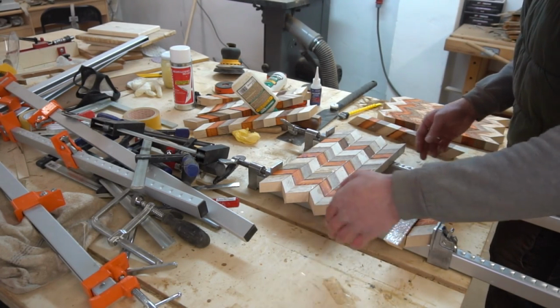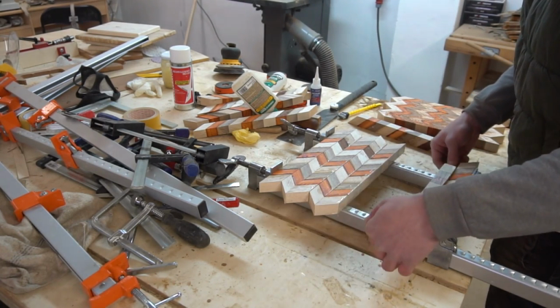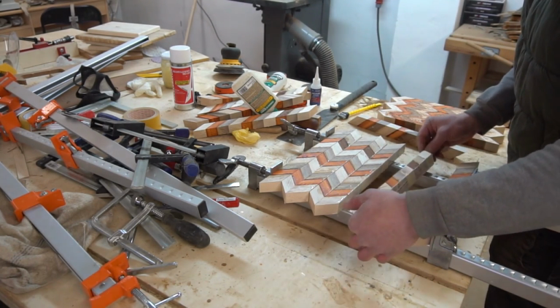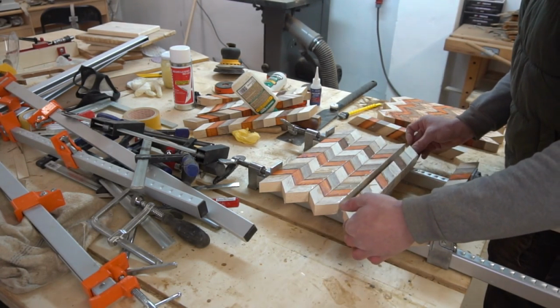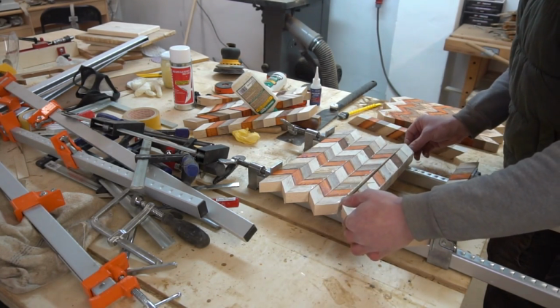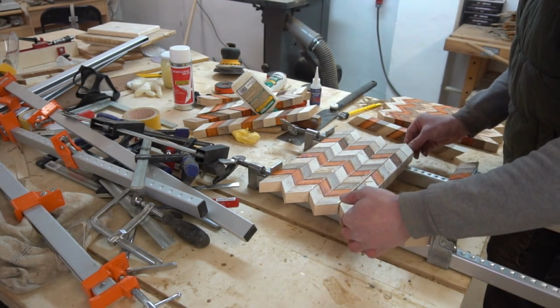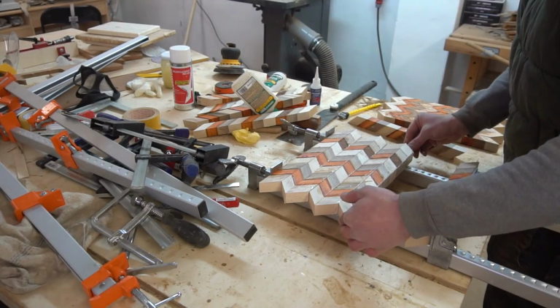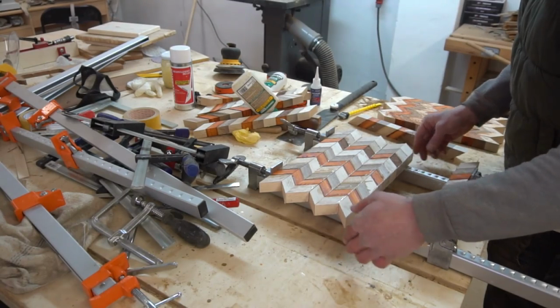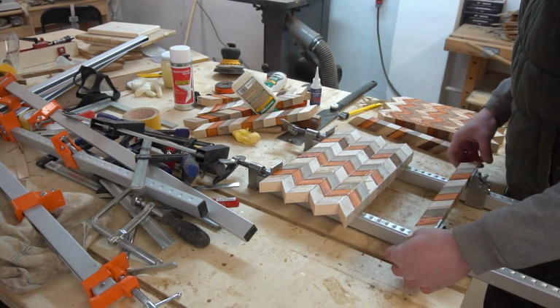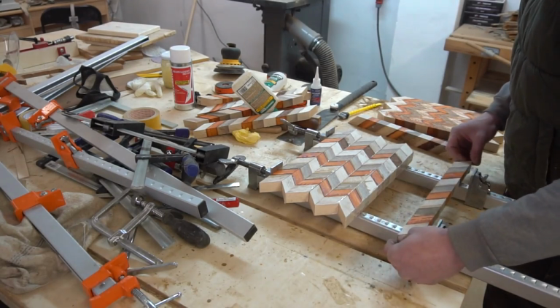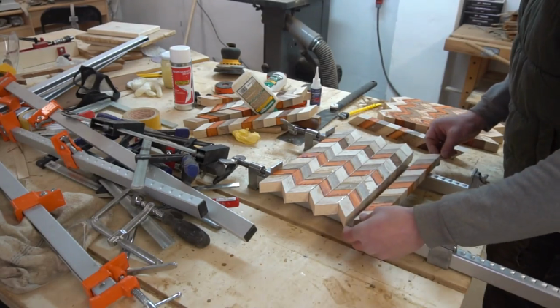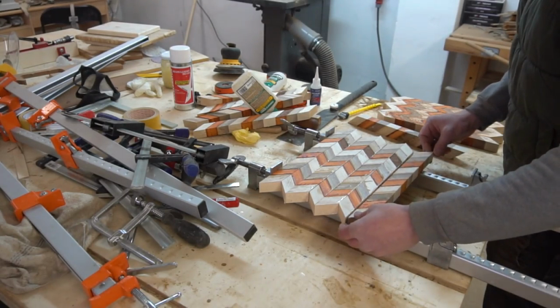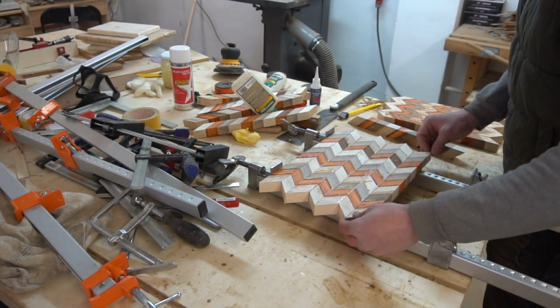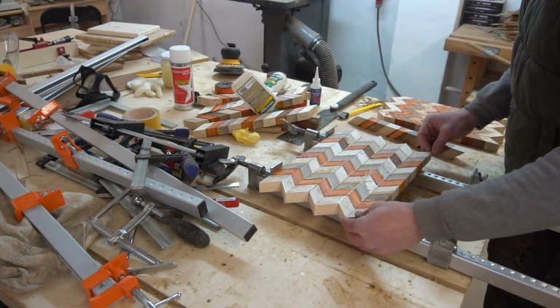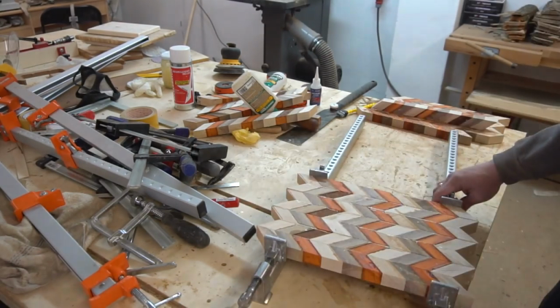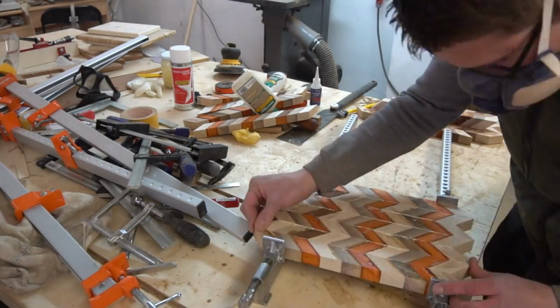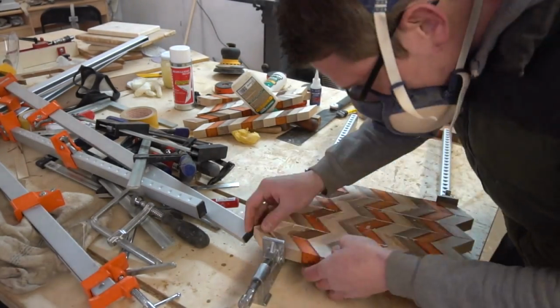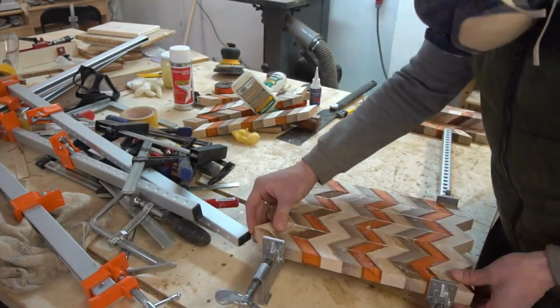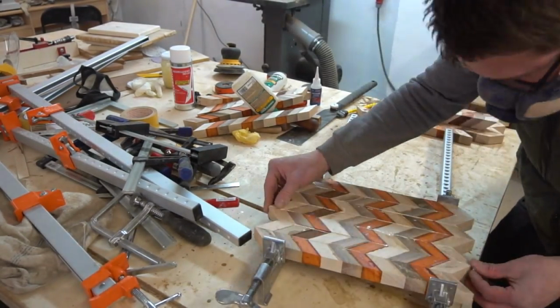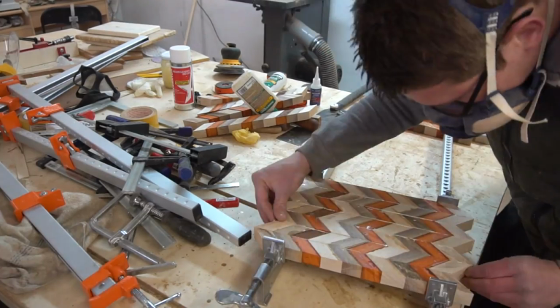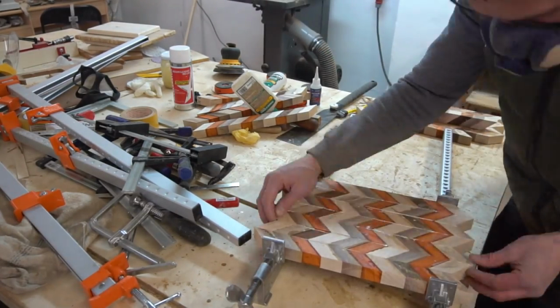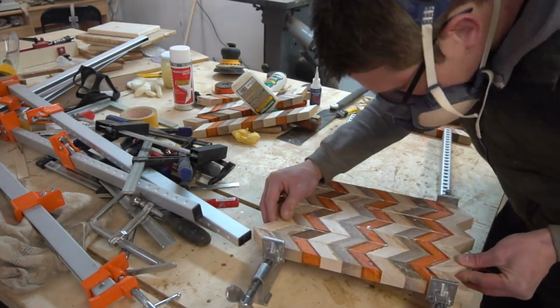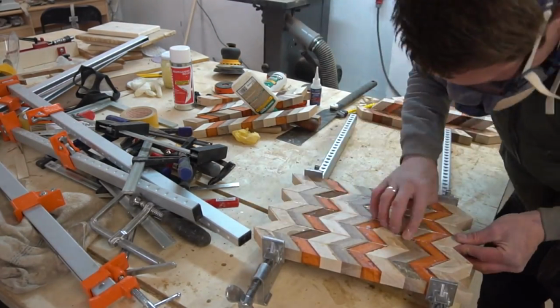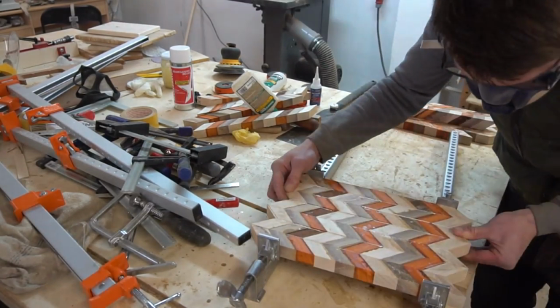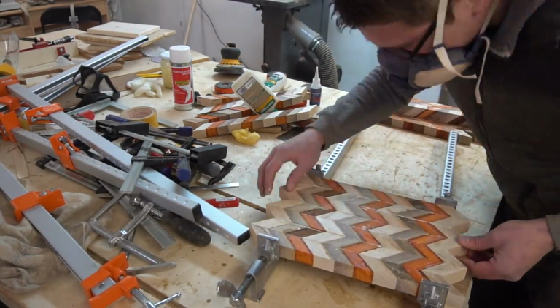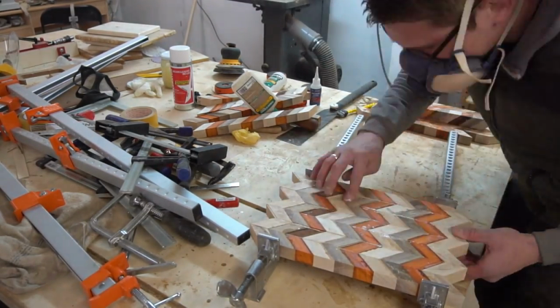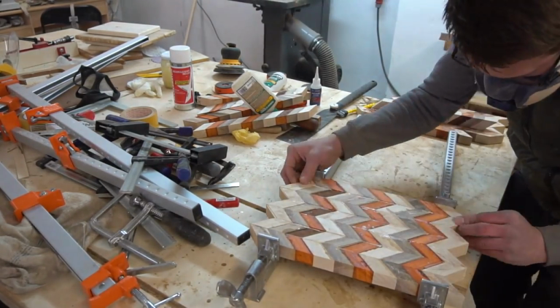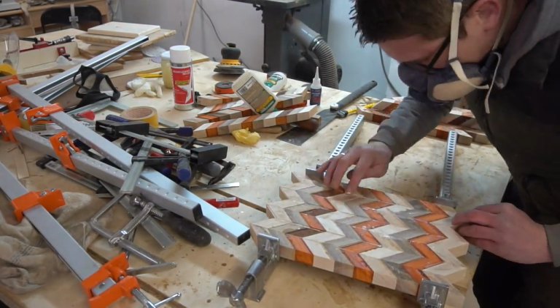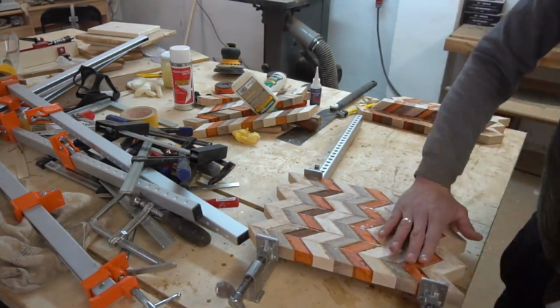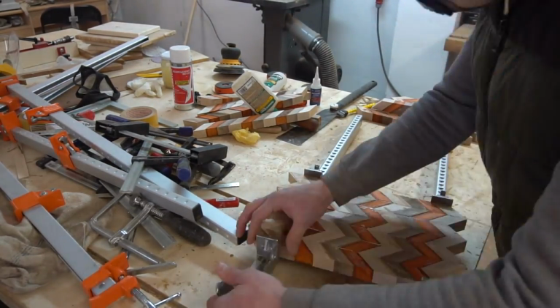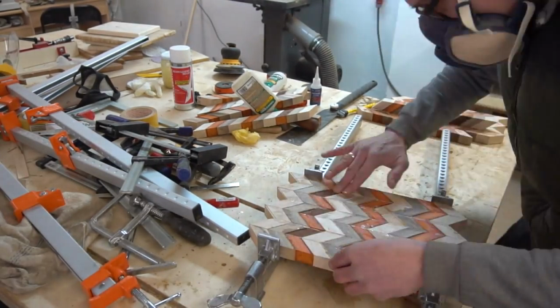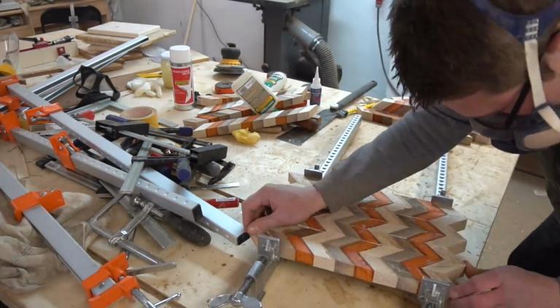The hardest part about the glue up was to get all seams aligned perfectly — definitely that's the most important part. Take your time when doing this step; mistakes and misalignments cannot be fixed anymore once glued up.